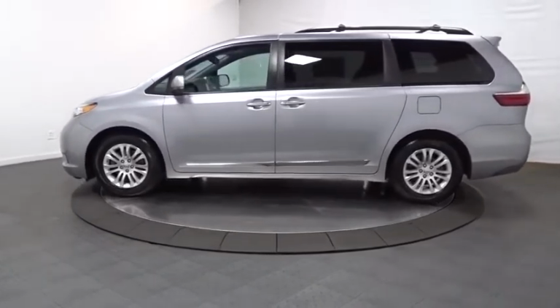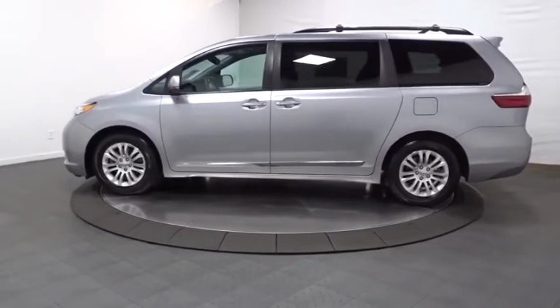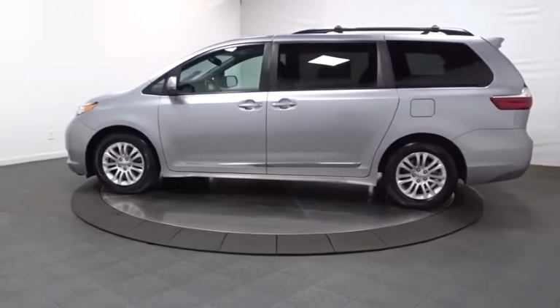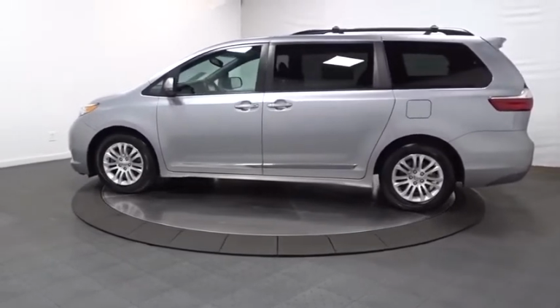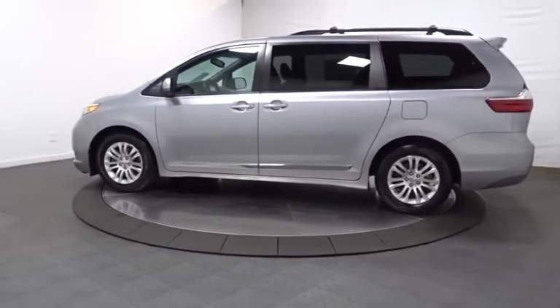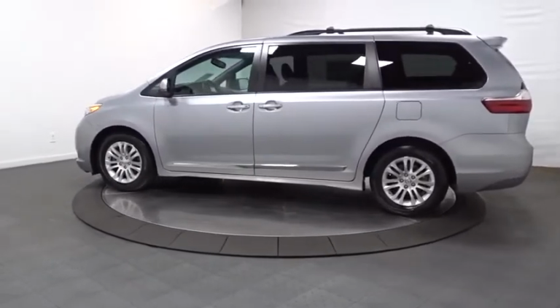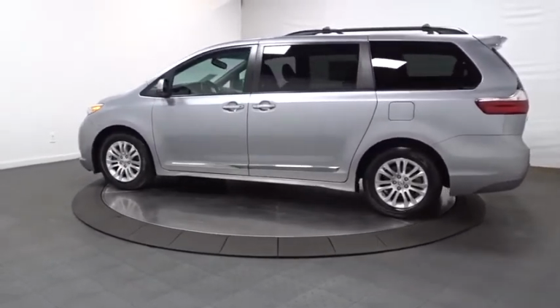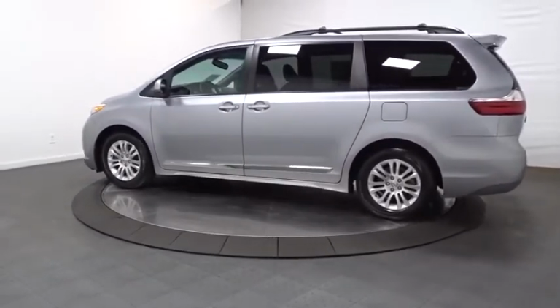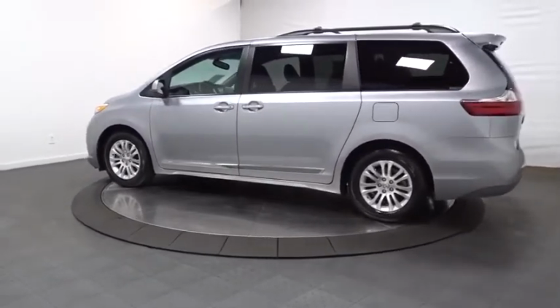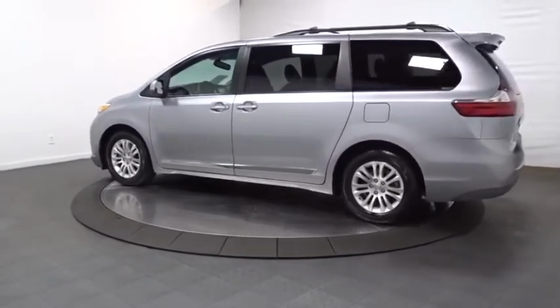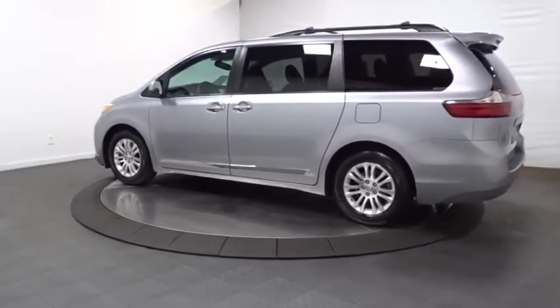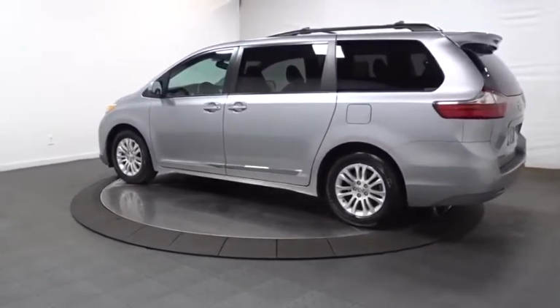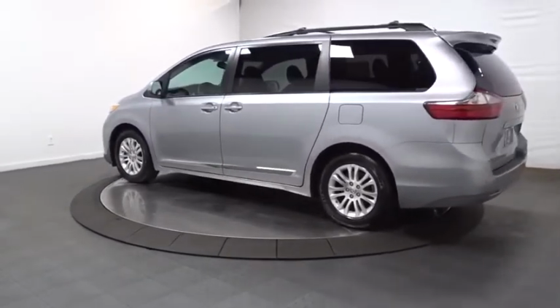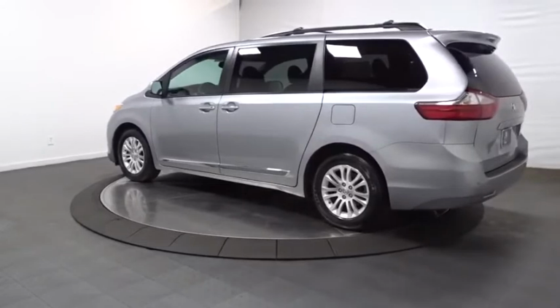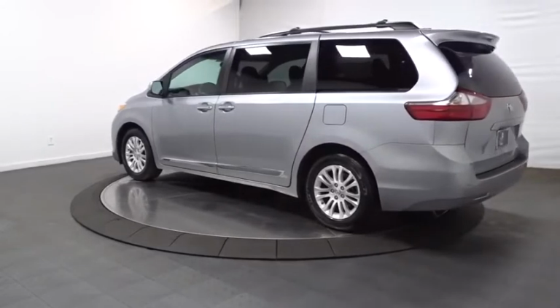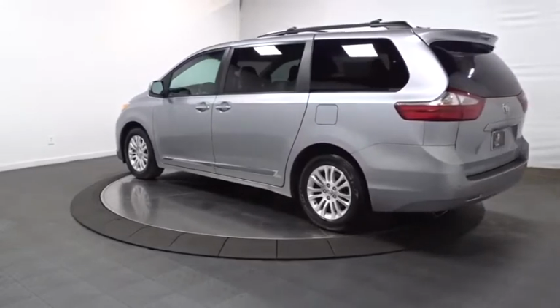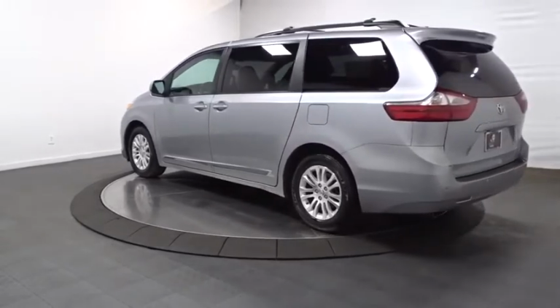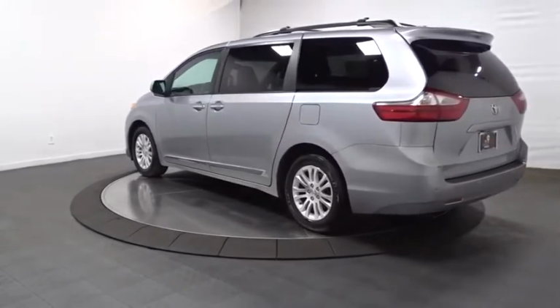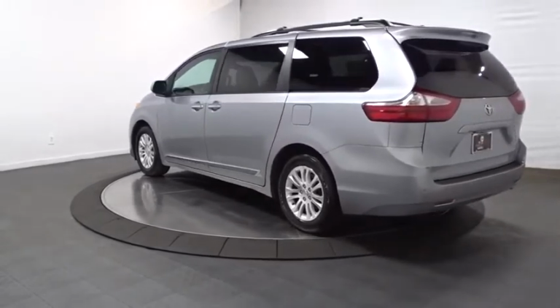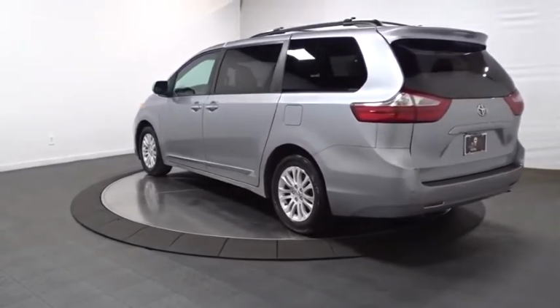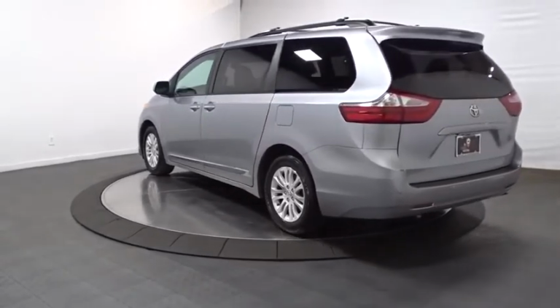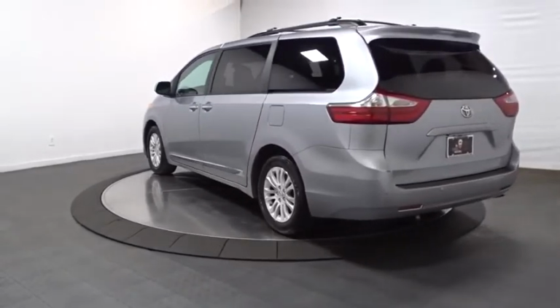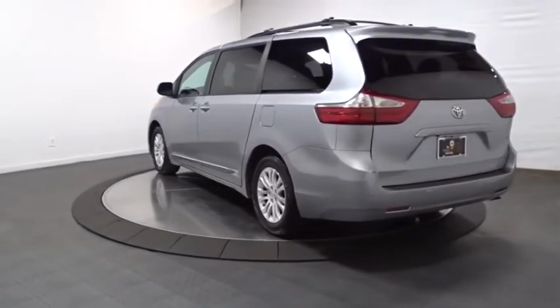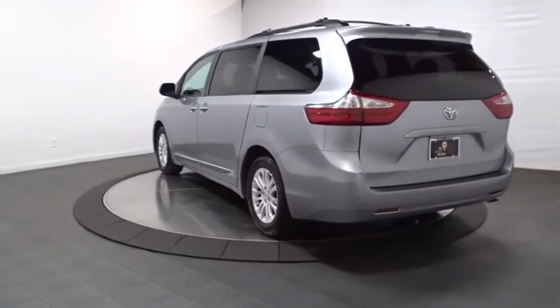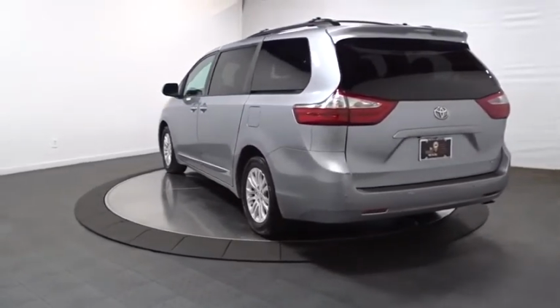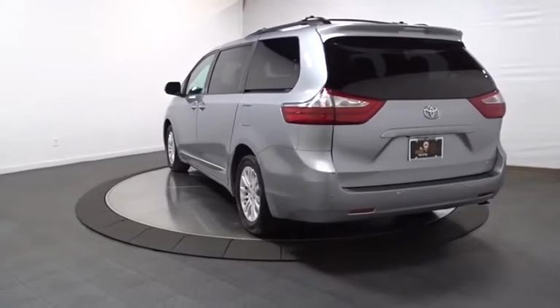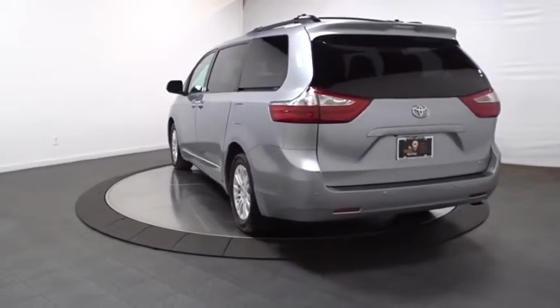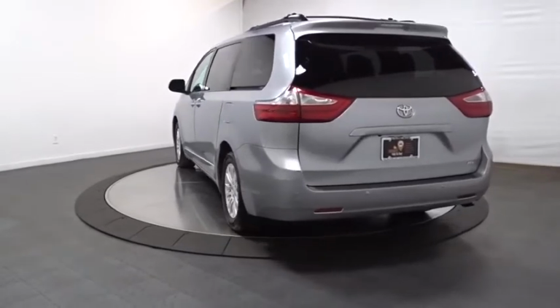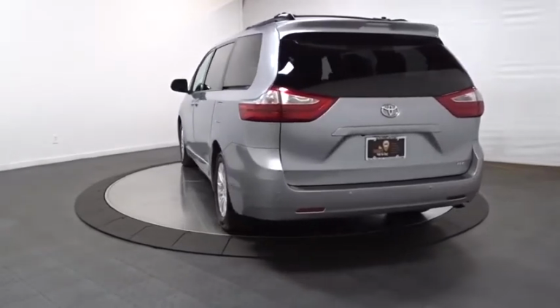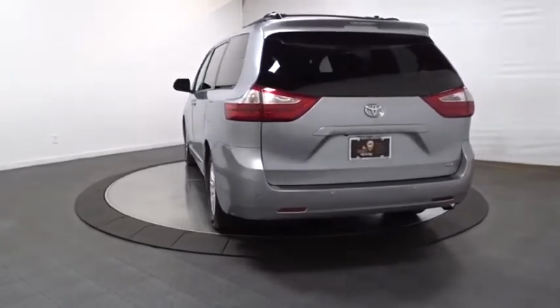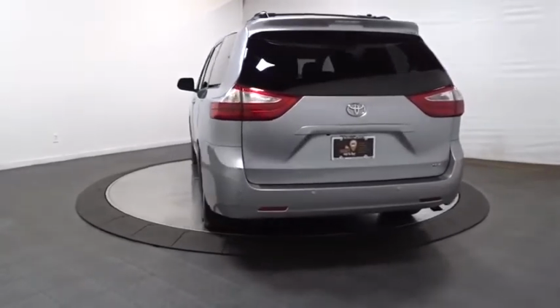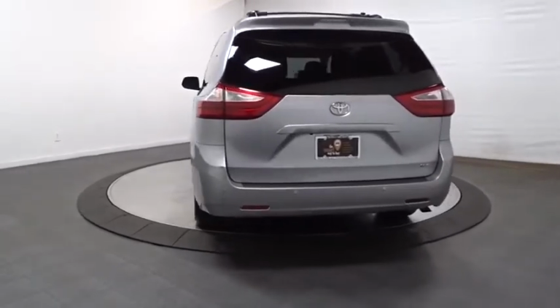Add a refined and fuel-efficient V6 engine, a smooth ride, and upscale interior accommodations to the mix, and it's easy to see that Sienna is built with the whole family in mind. This vehicle has less than 30,000 miles.